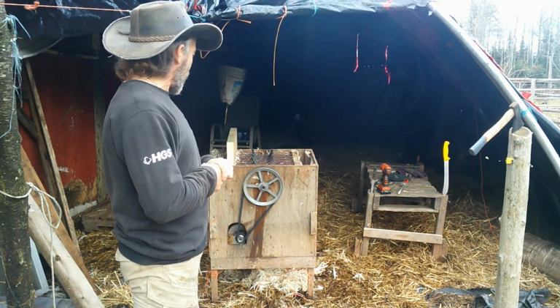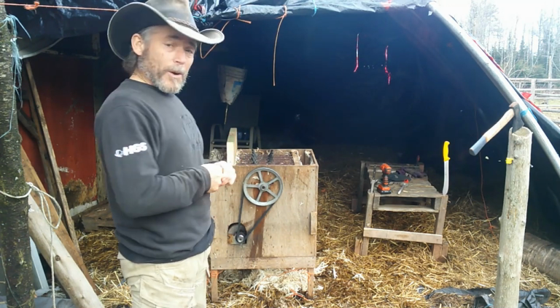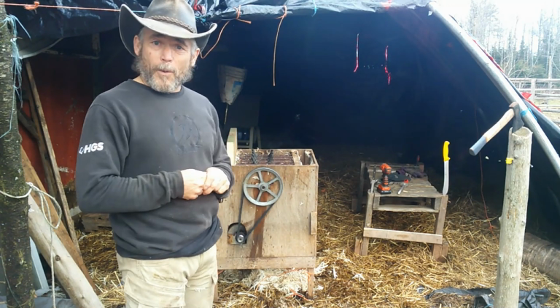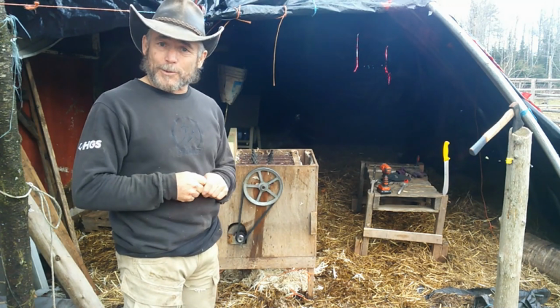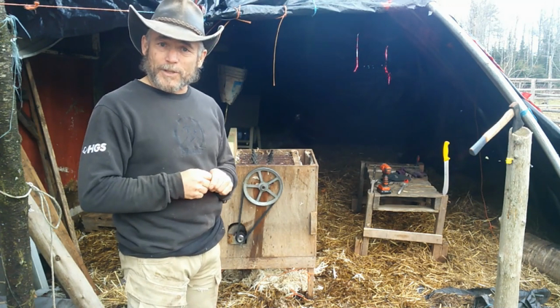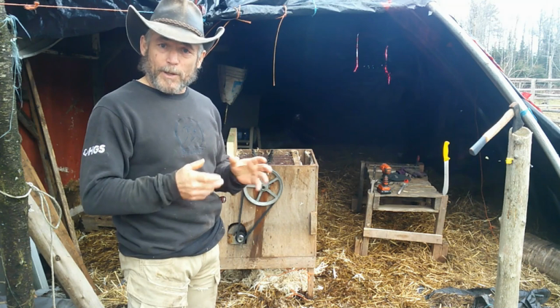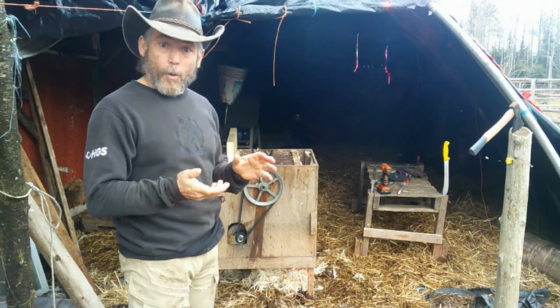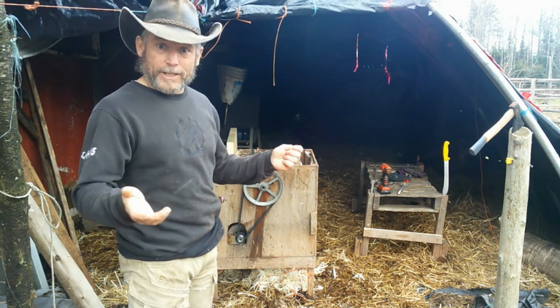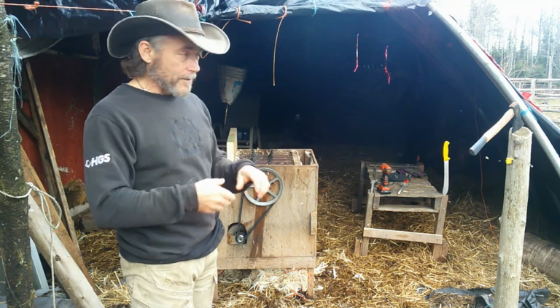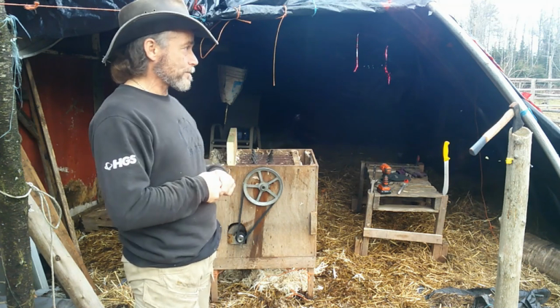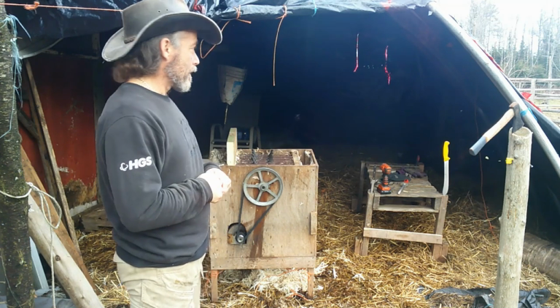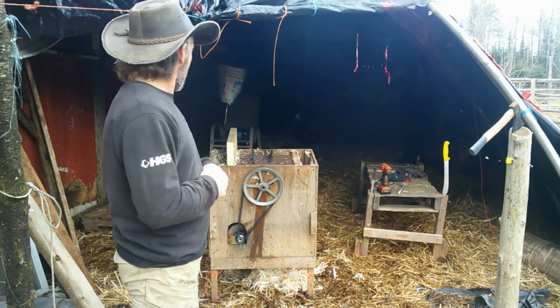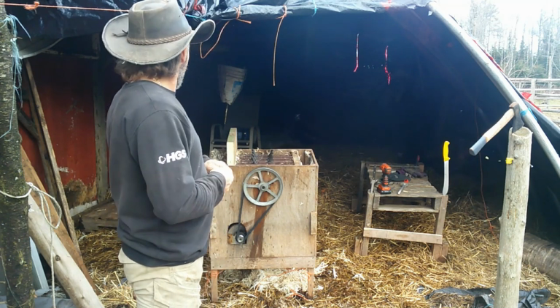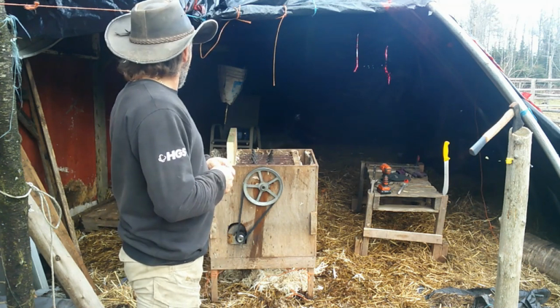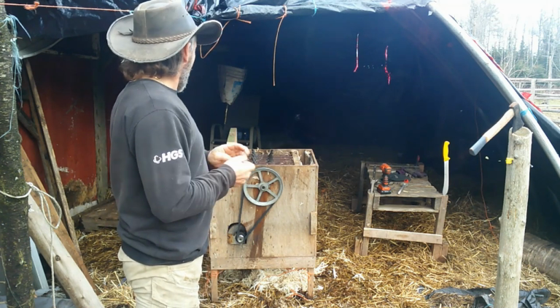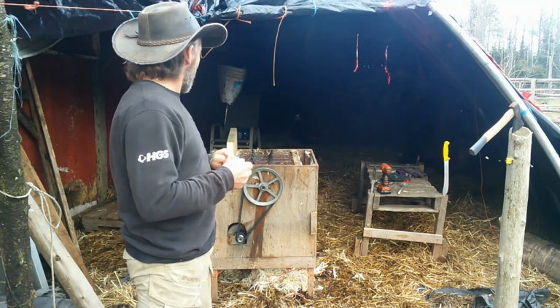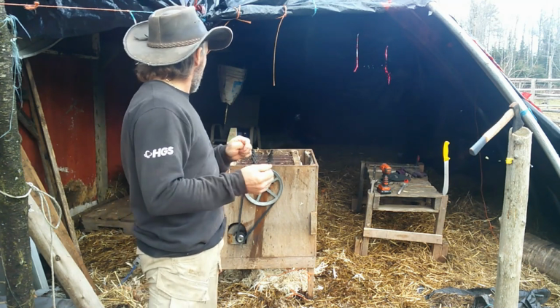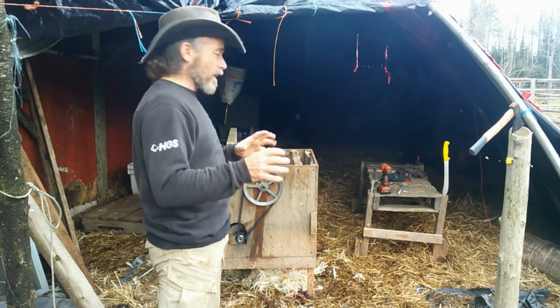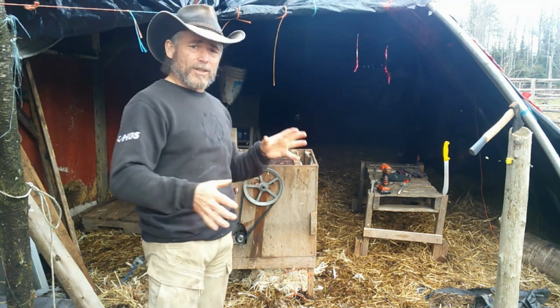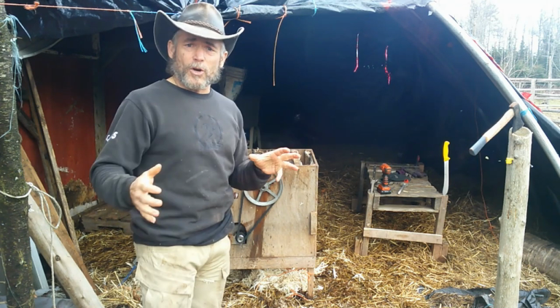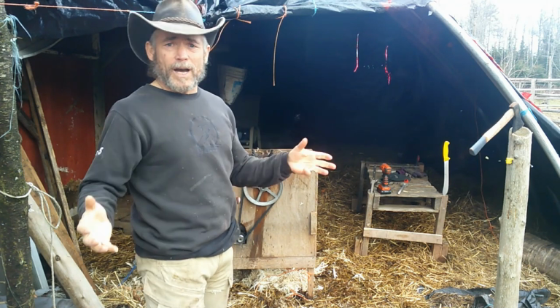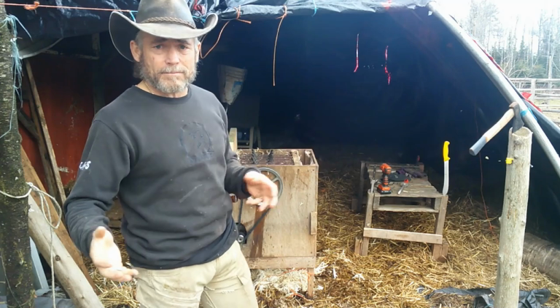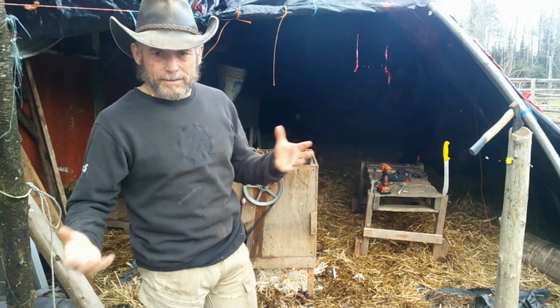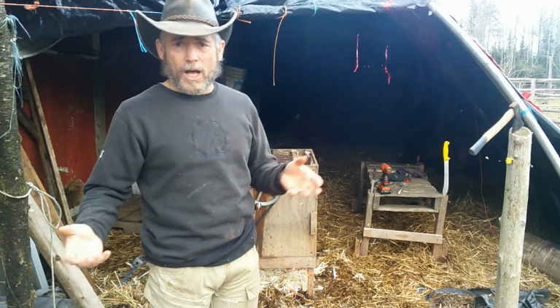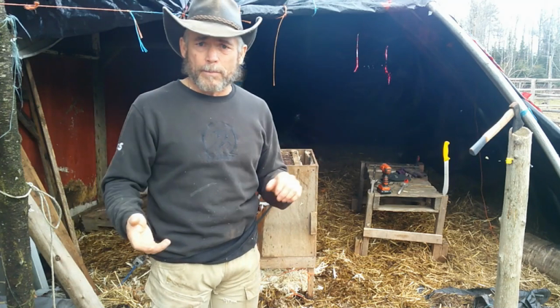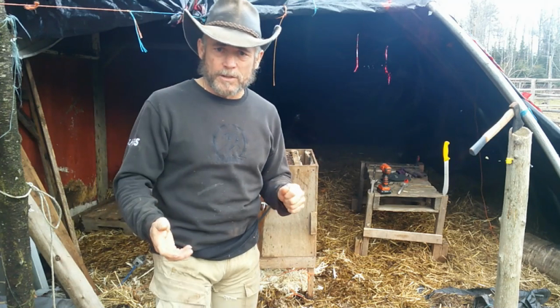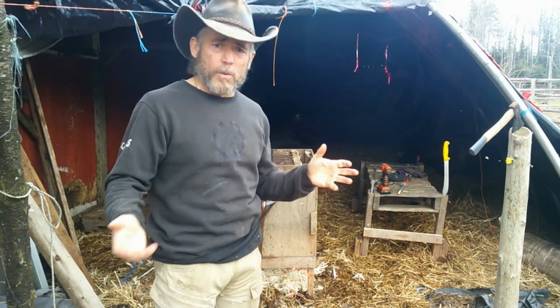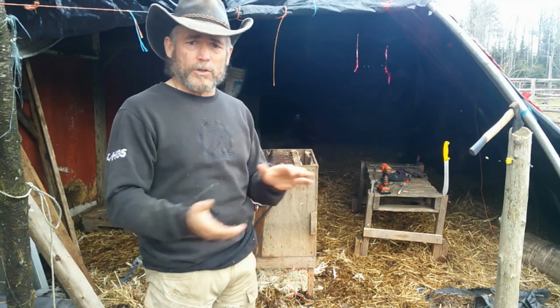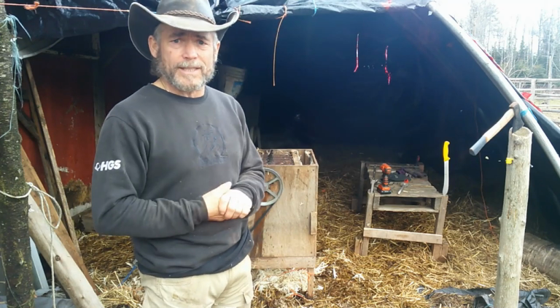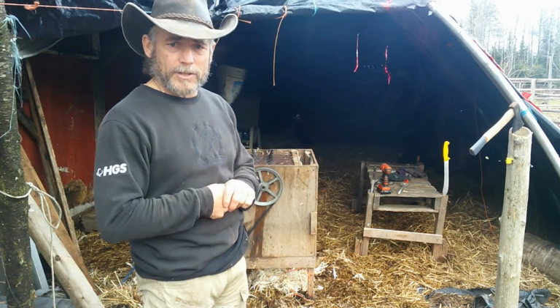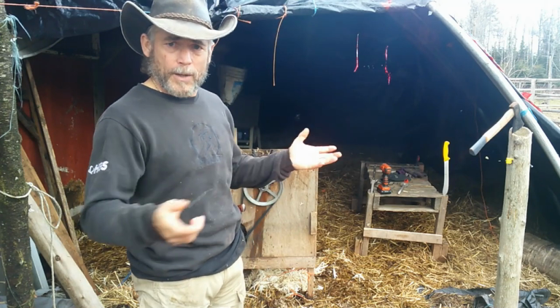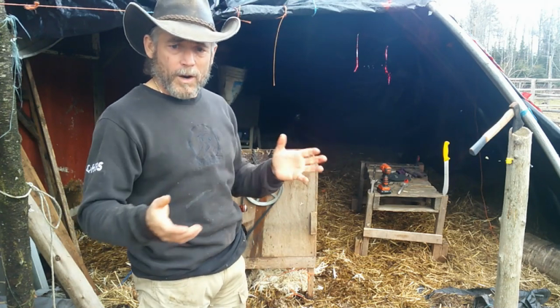That is probably one of the most important tools that I built for chickens. I'm really not going to show you guys the slaughtering process, but I will show you guys how my chicken plucker works.